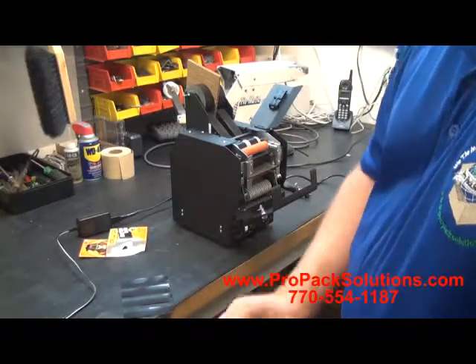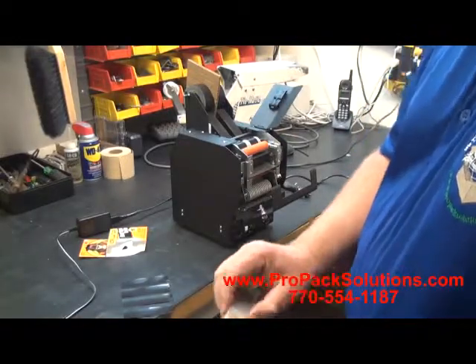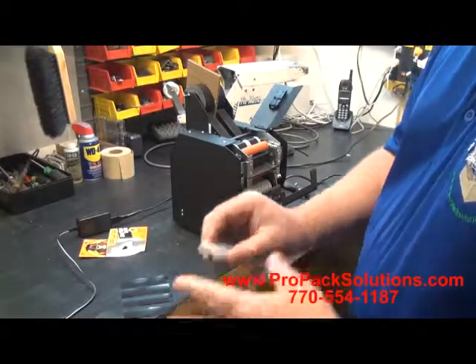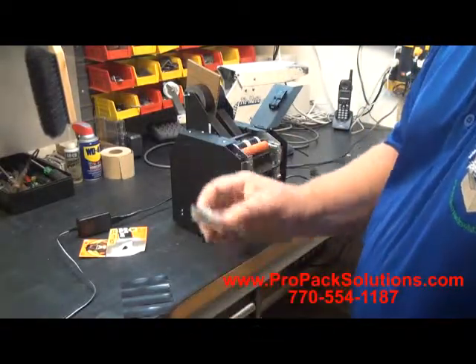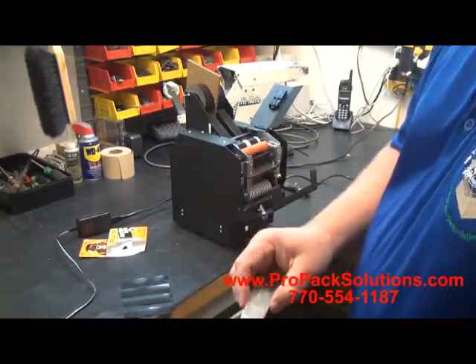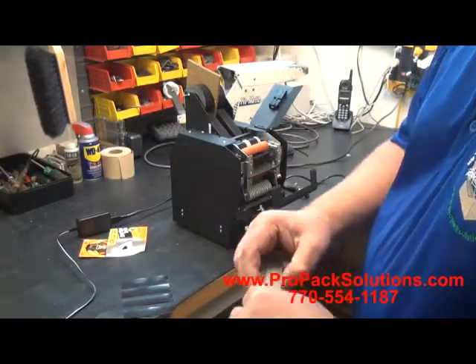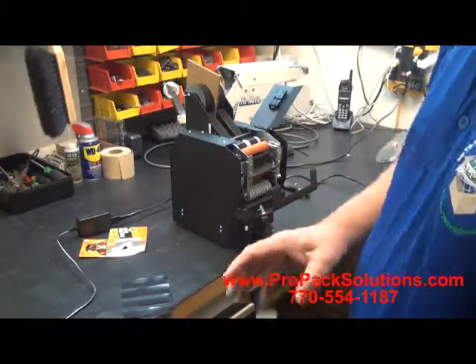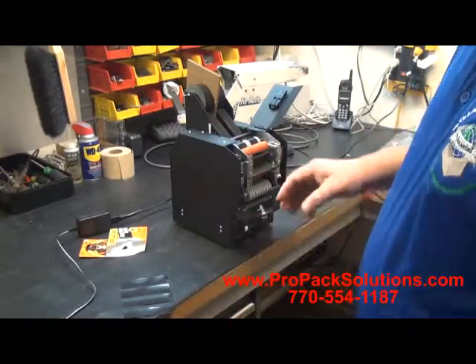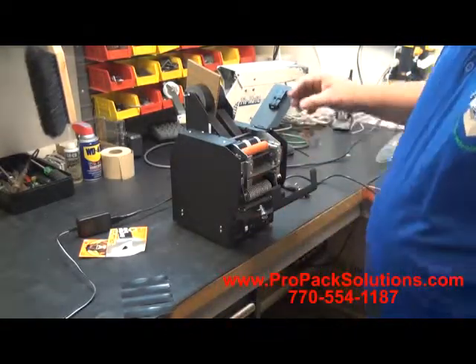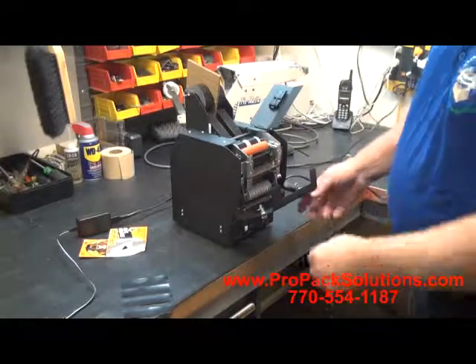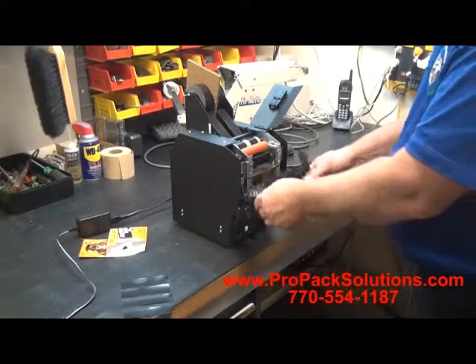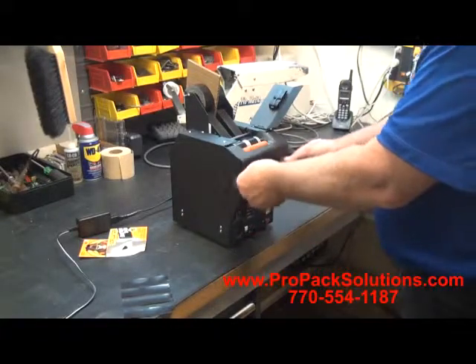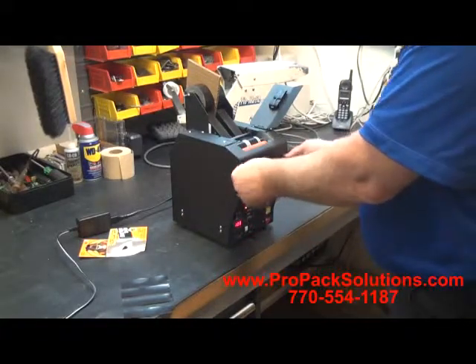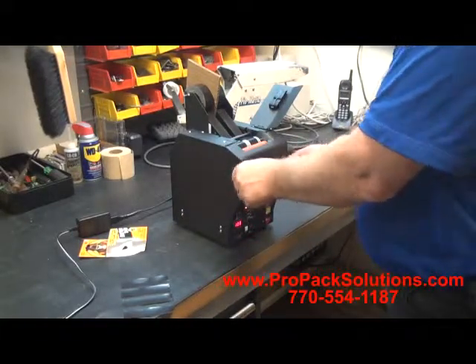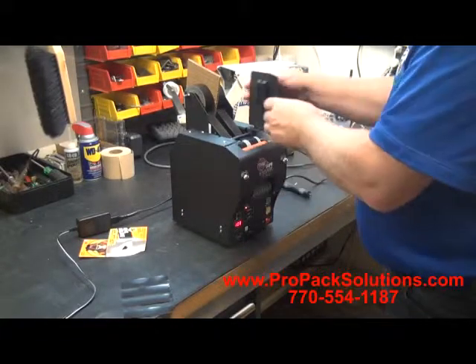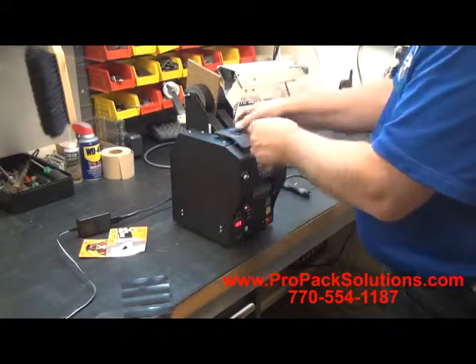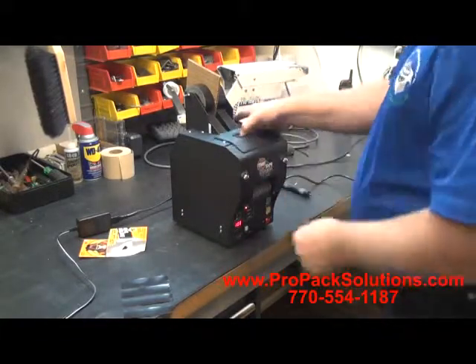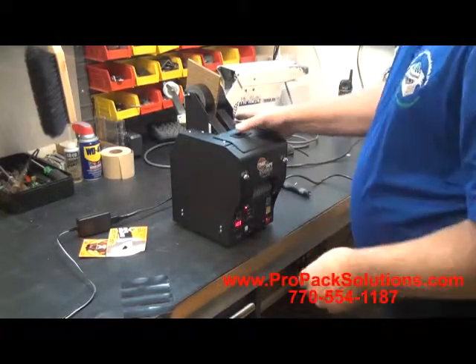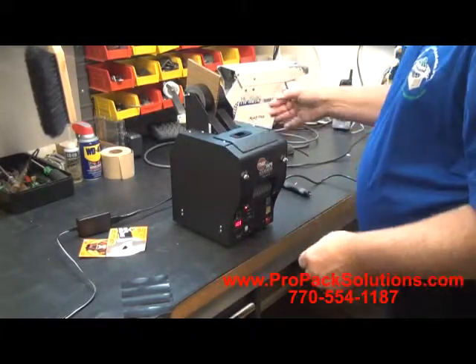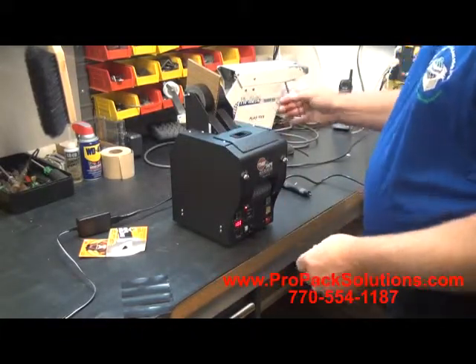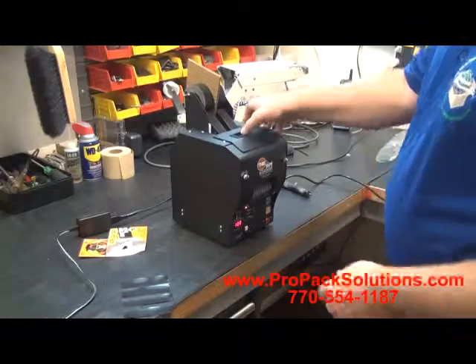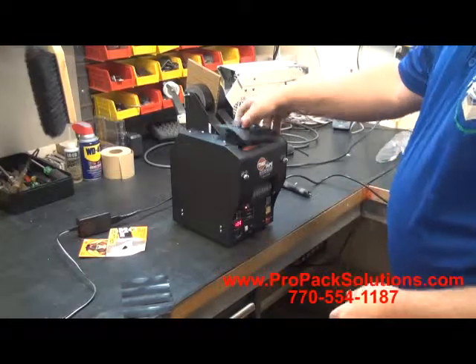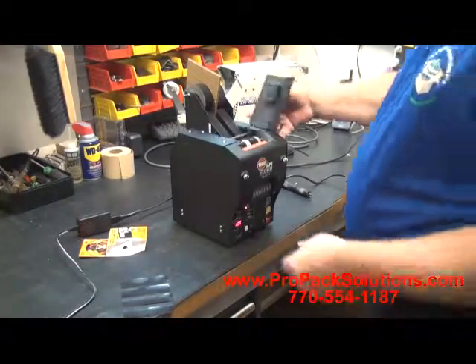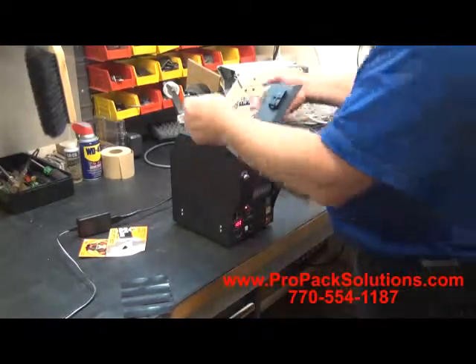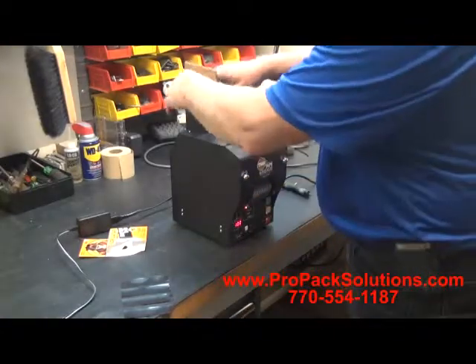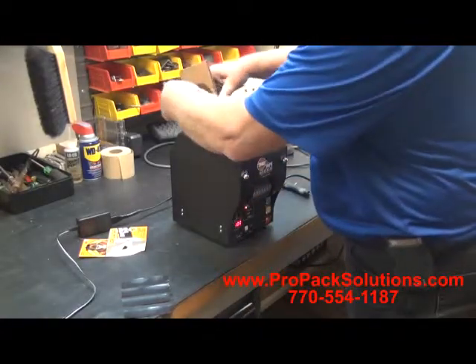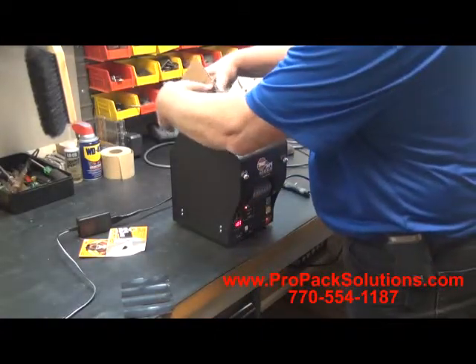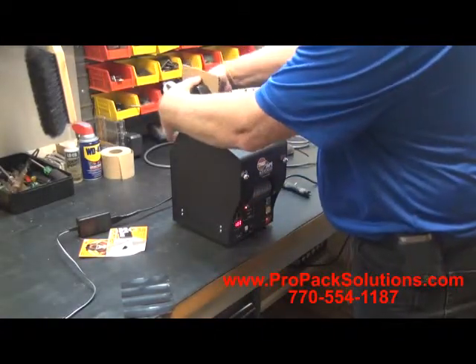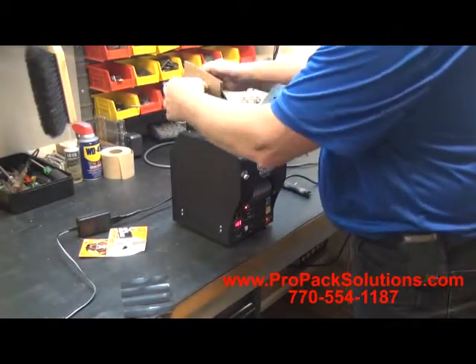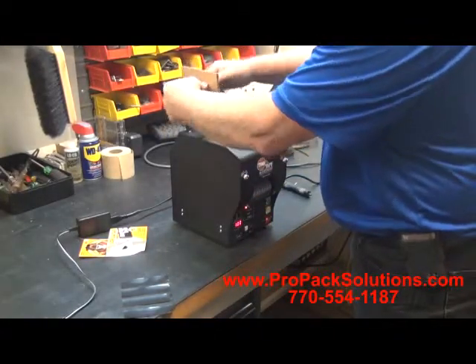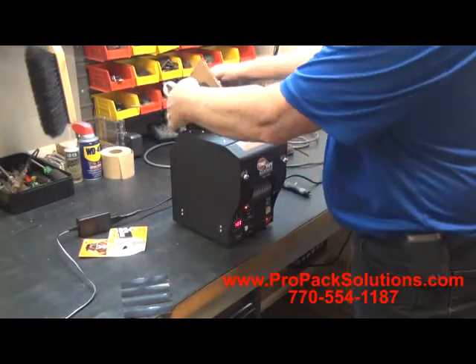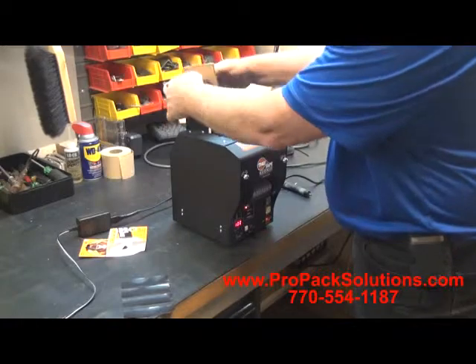We sell these blades in 10 packs. One caution I give you with this Gorilla Tape is at the end of the day, I would go ahead and back the tape out of the unit.